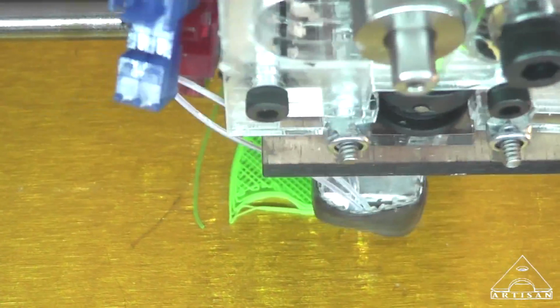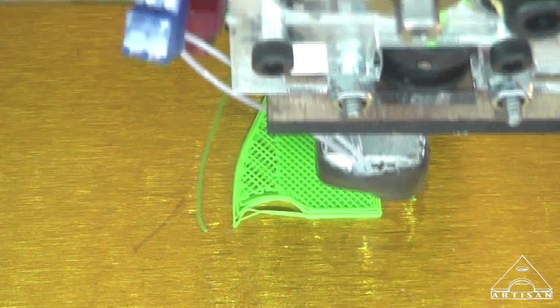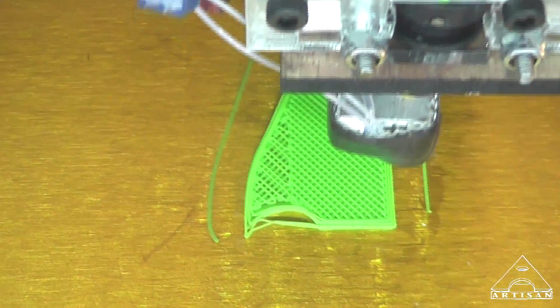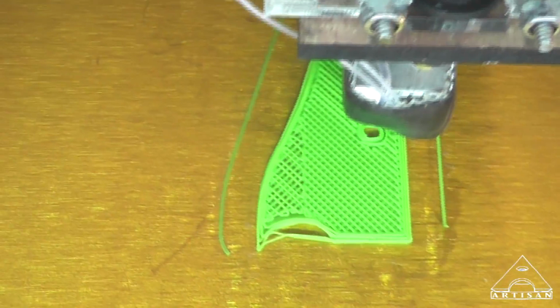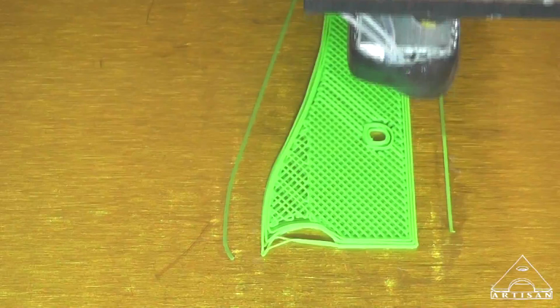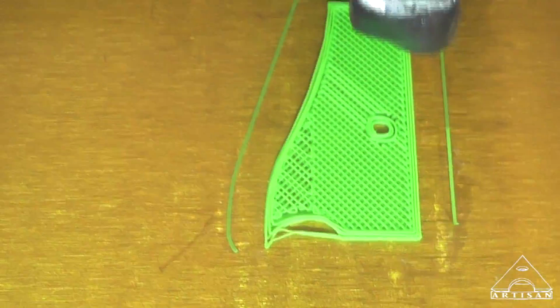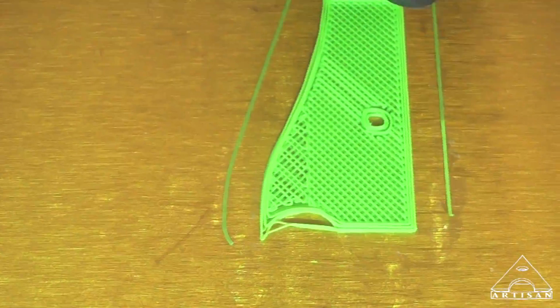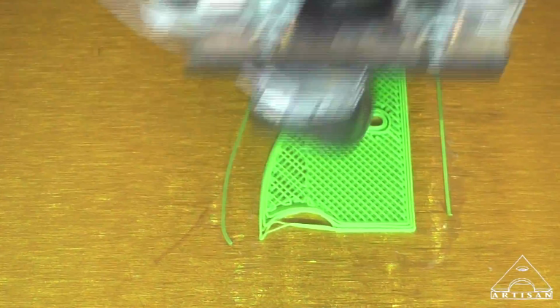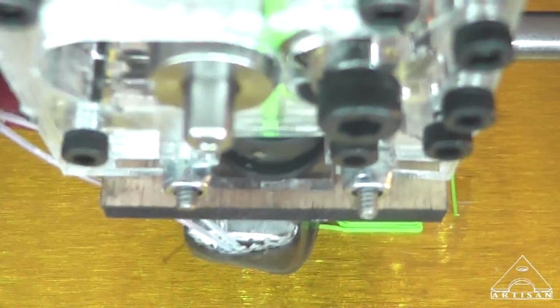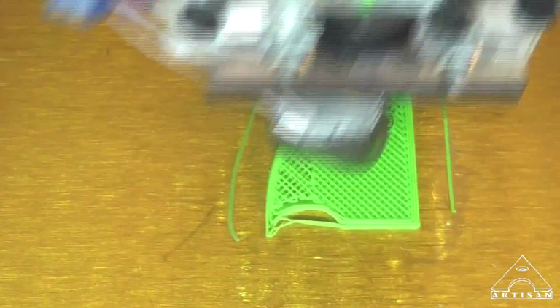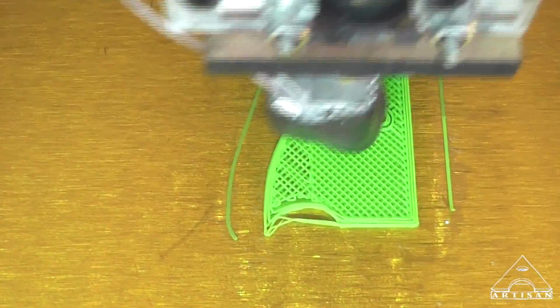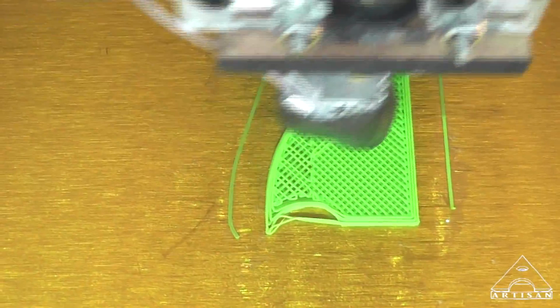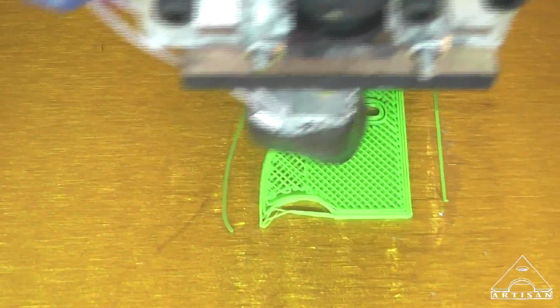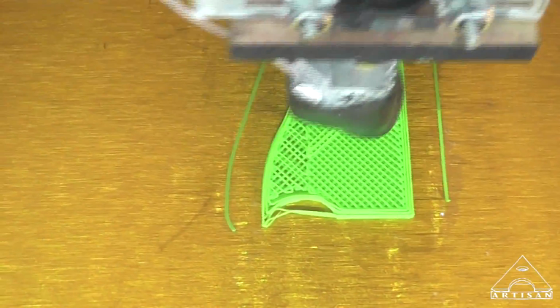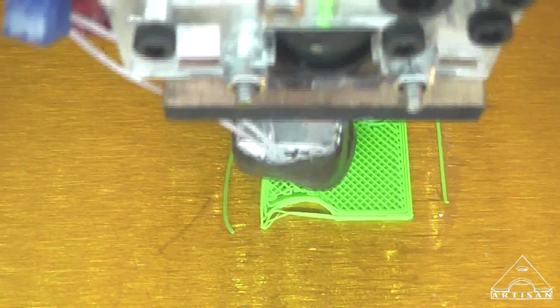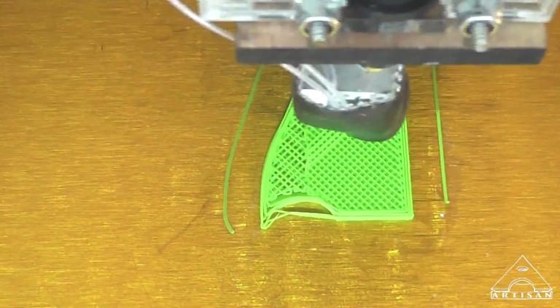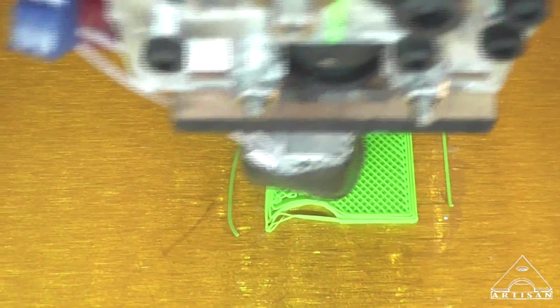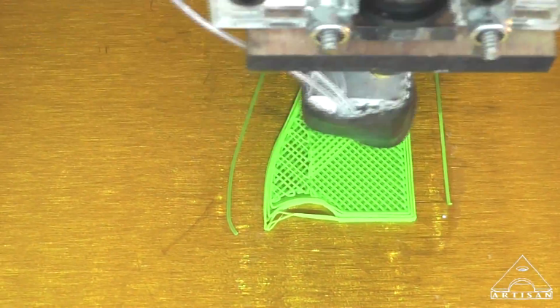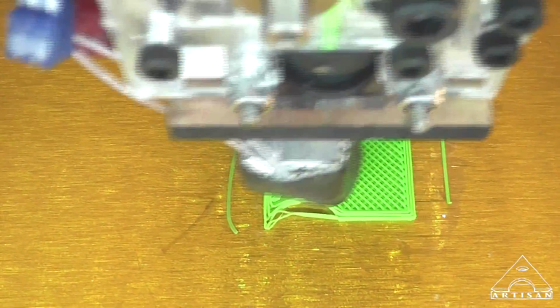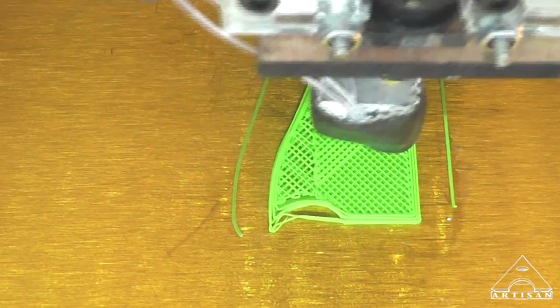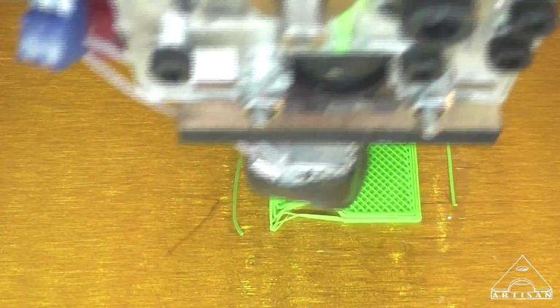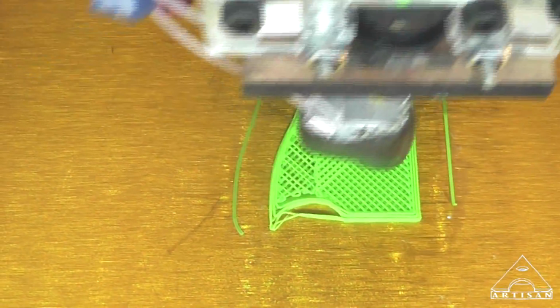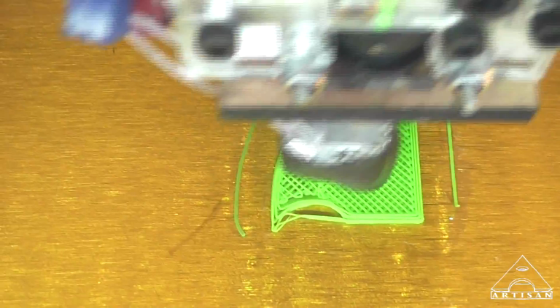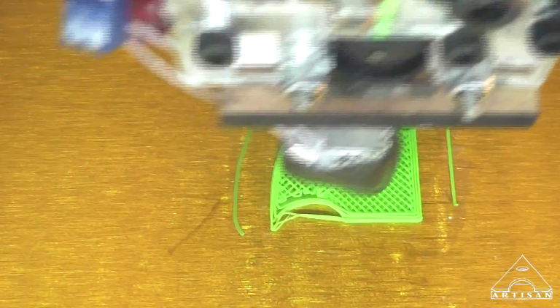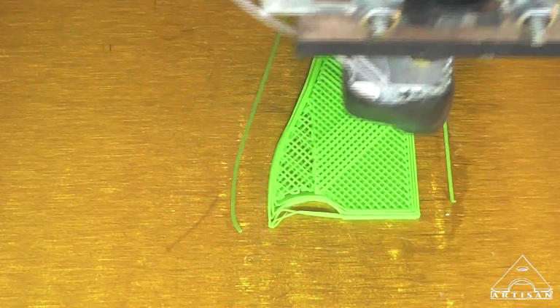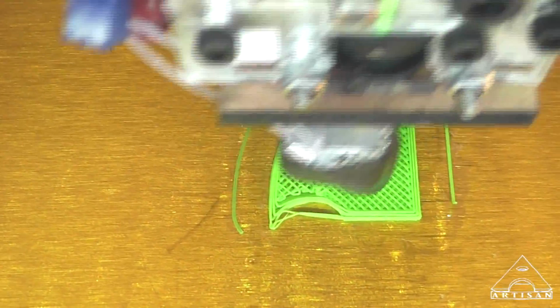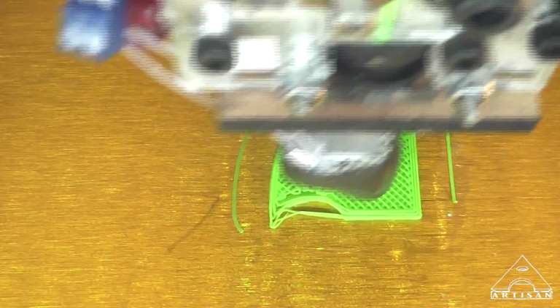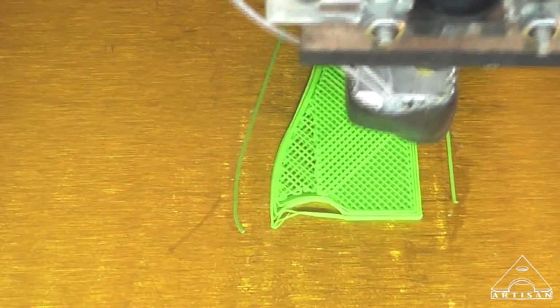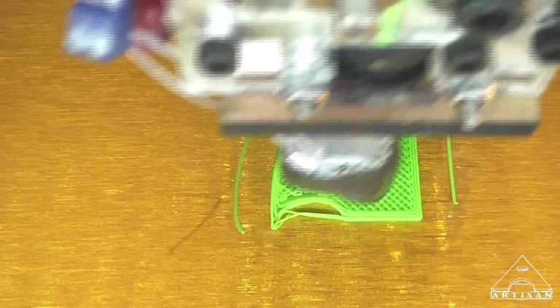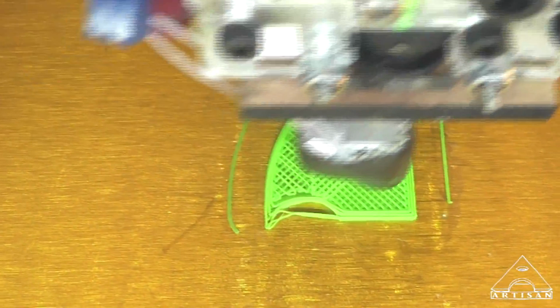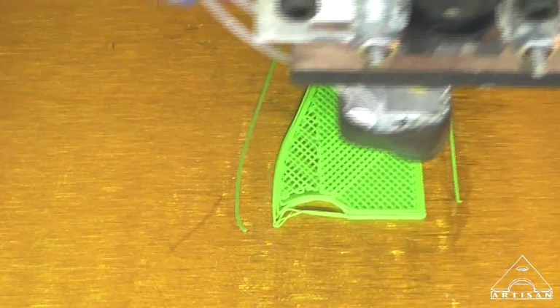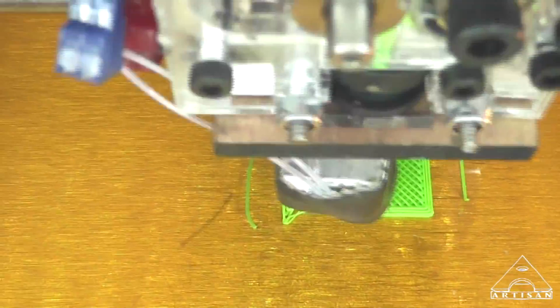Did it again. So it seems like after it gets going, about every other layer will do that and it won't follow the radius.